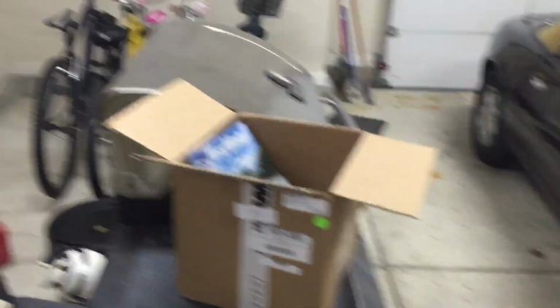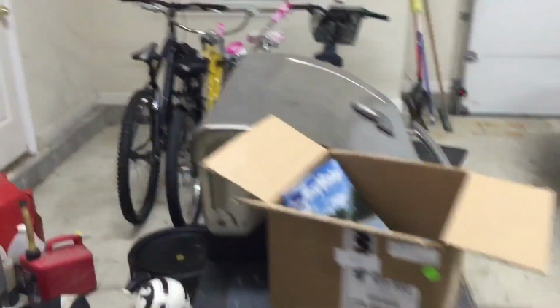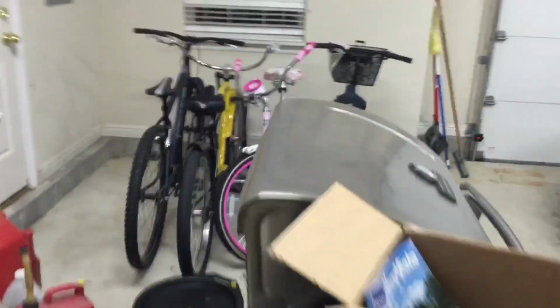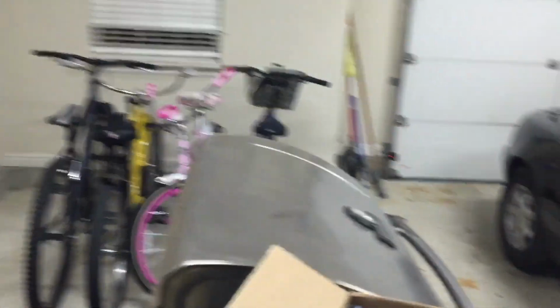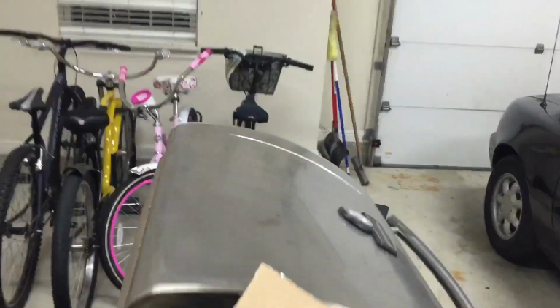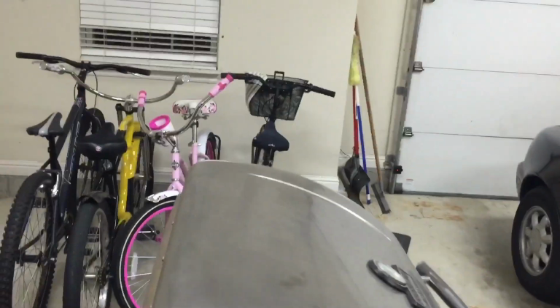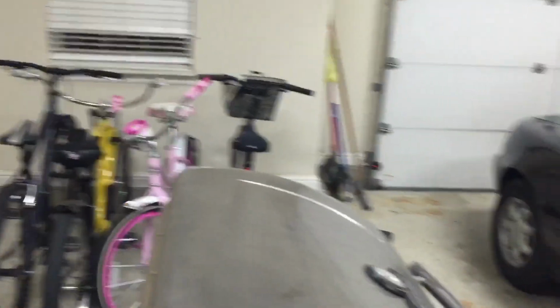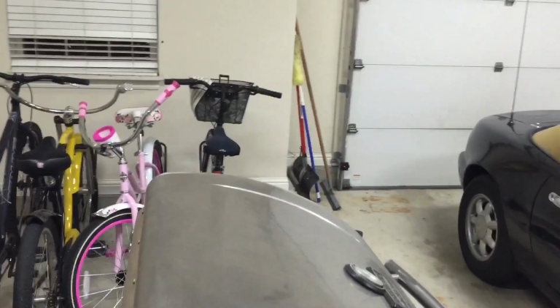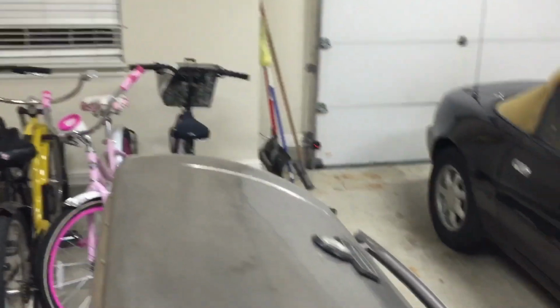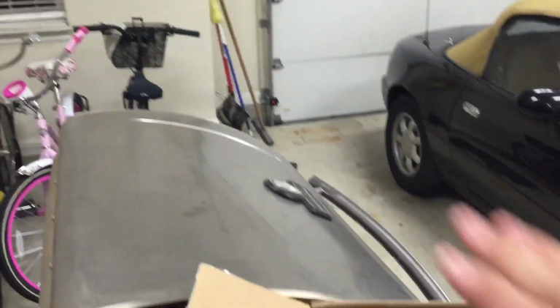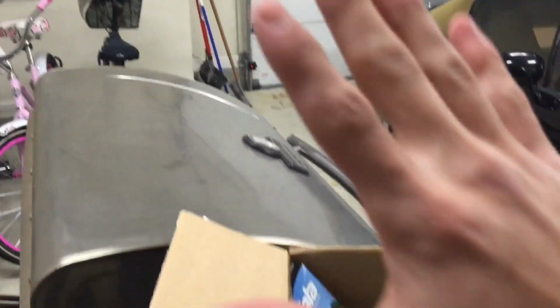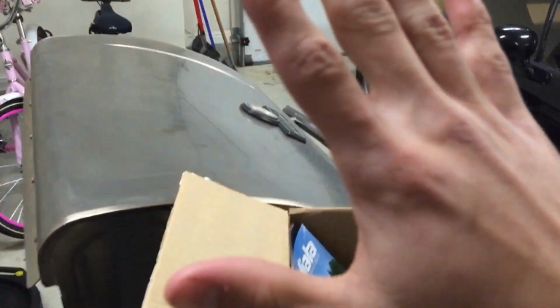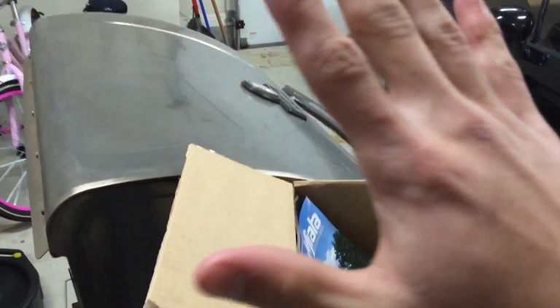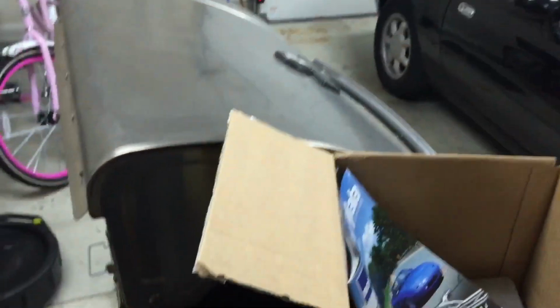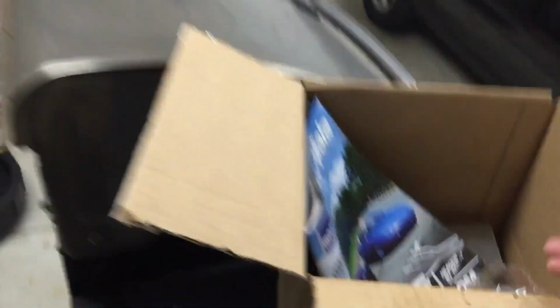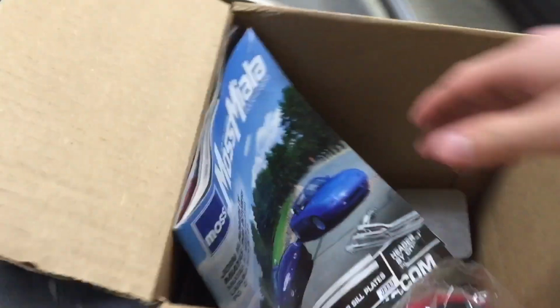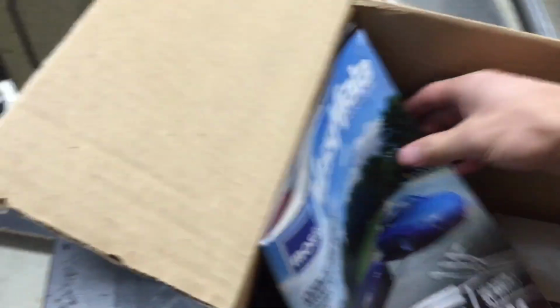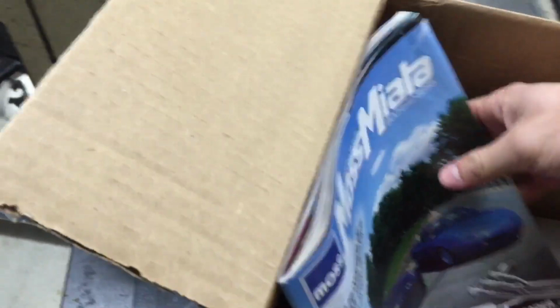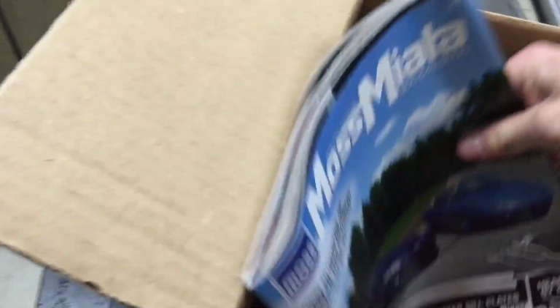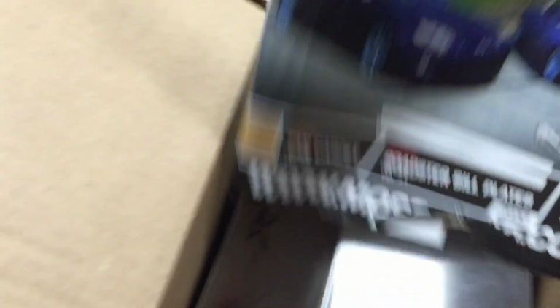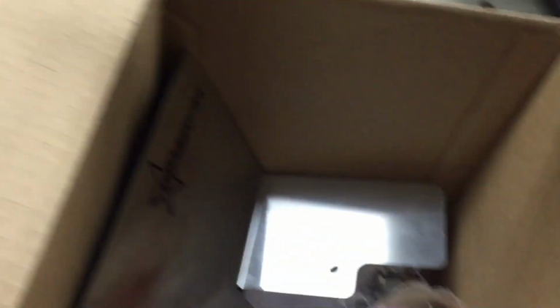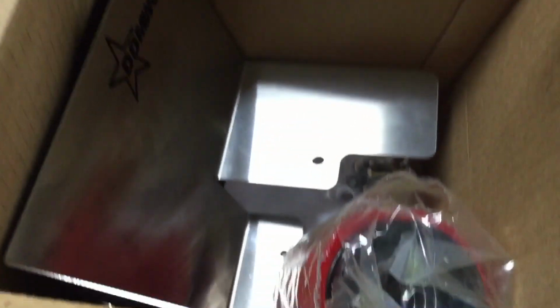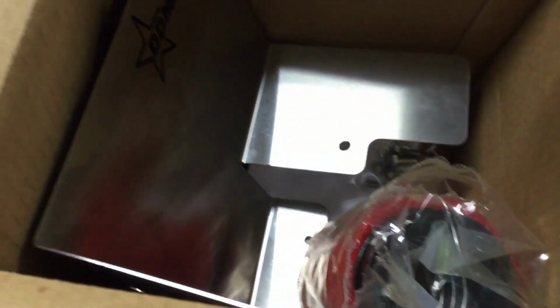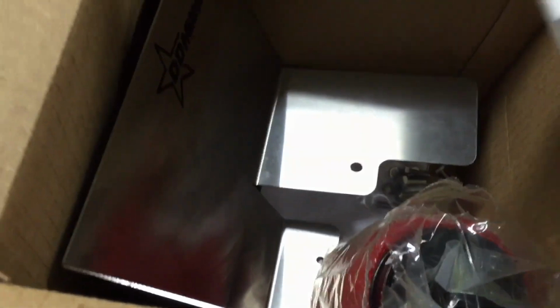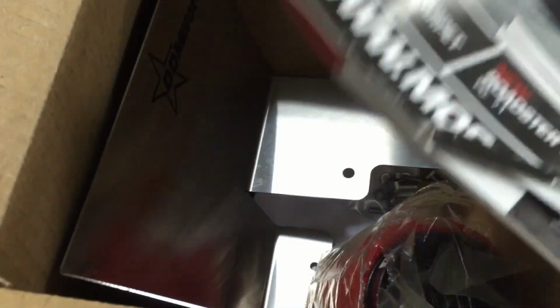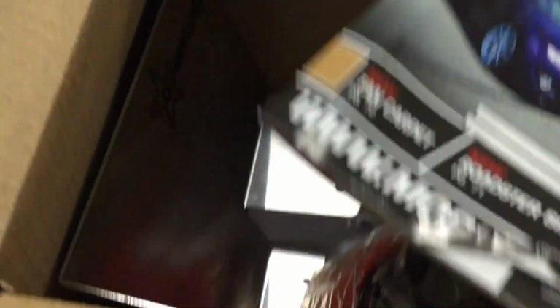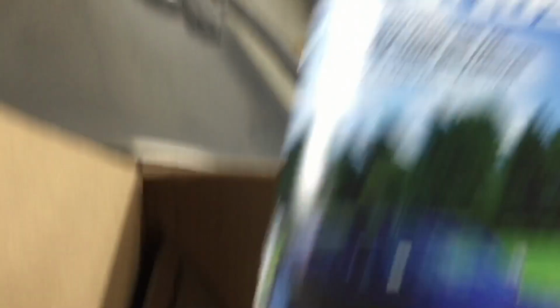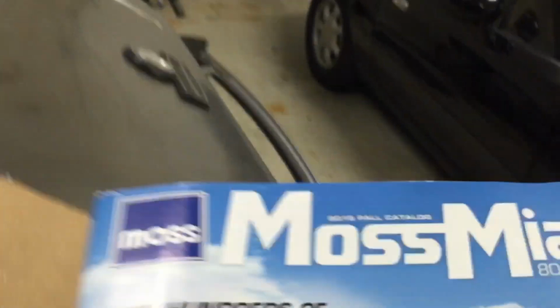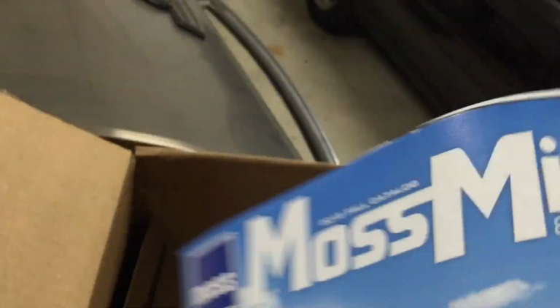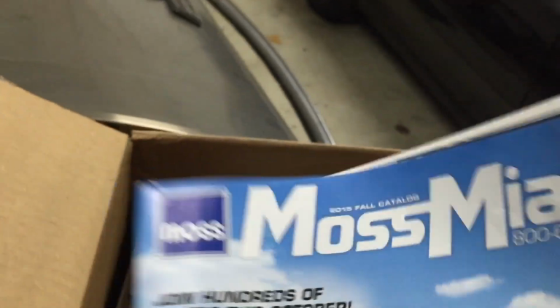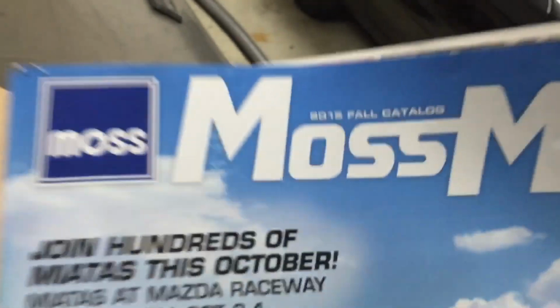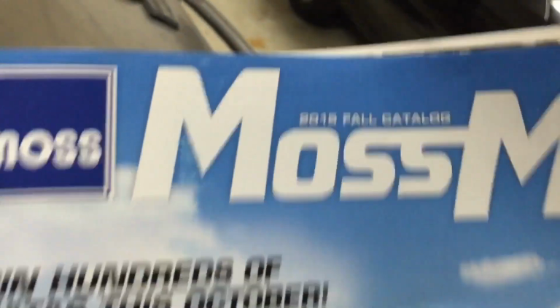Gunner's Garage, part five. We got an intake for the Miata, the Moss Miata.